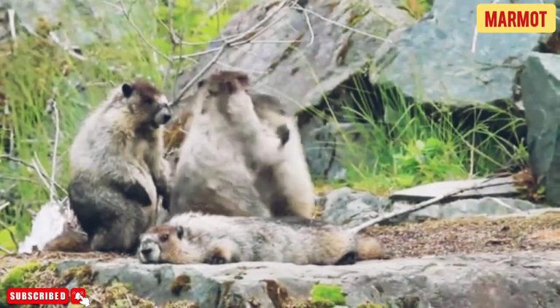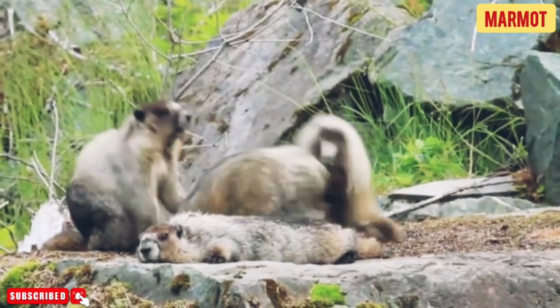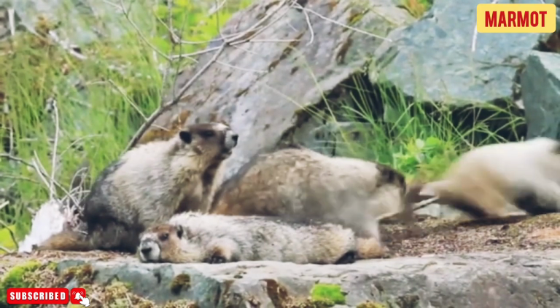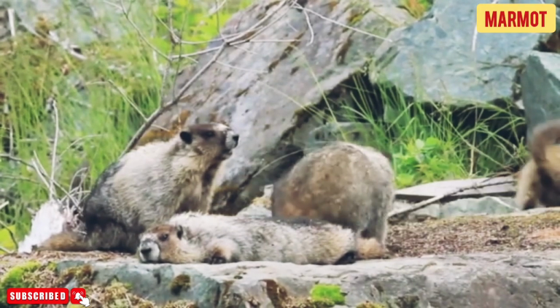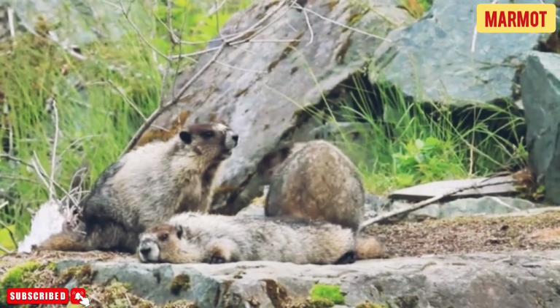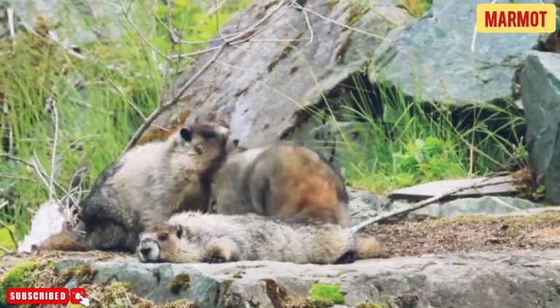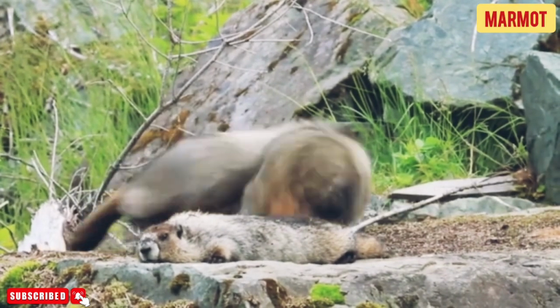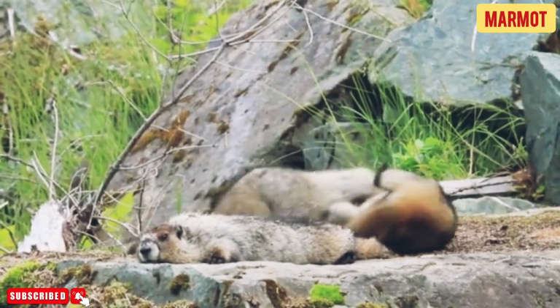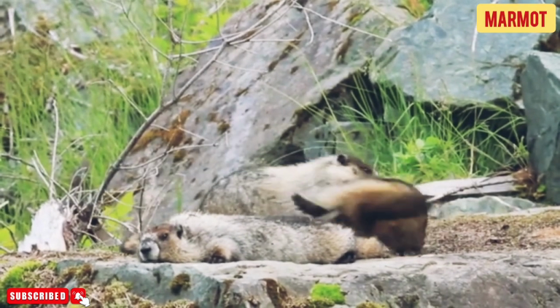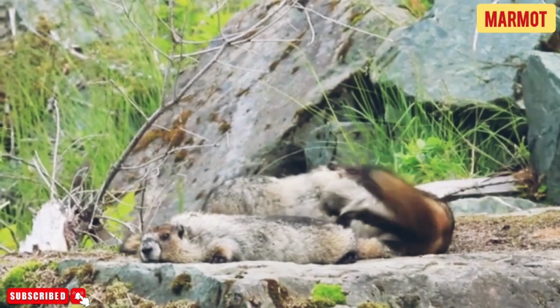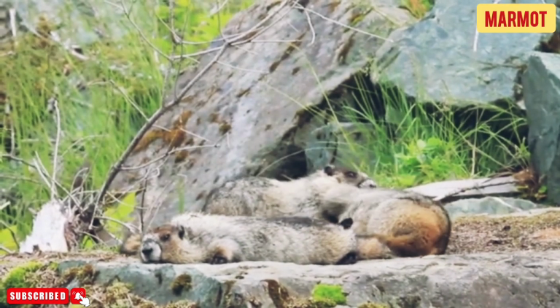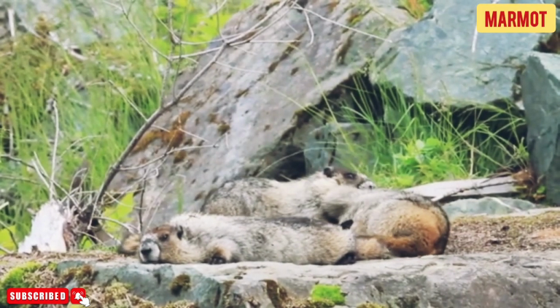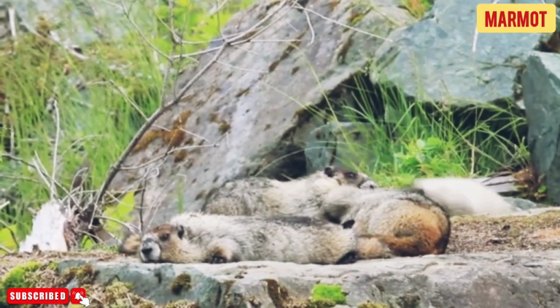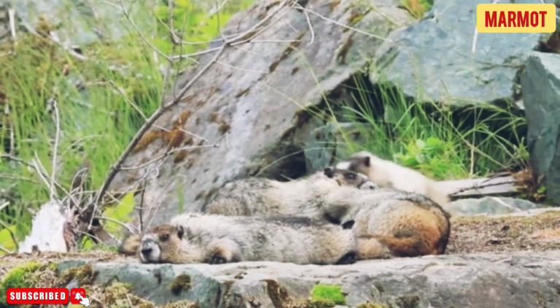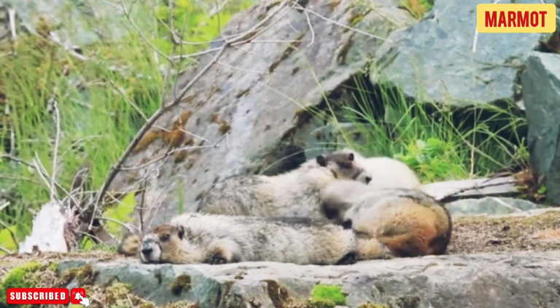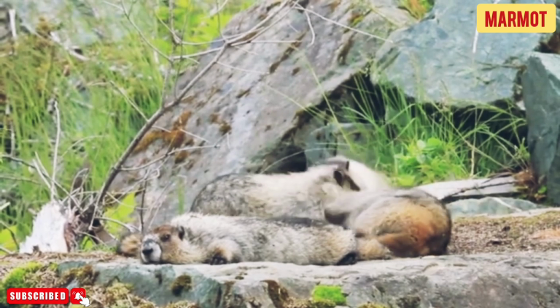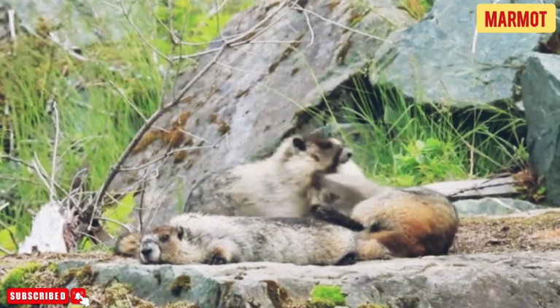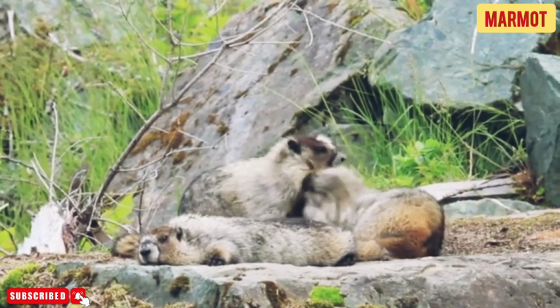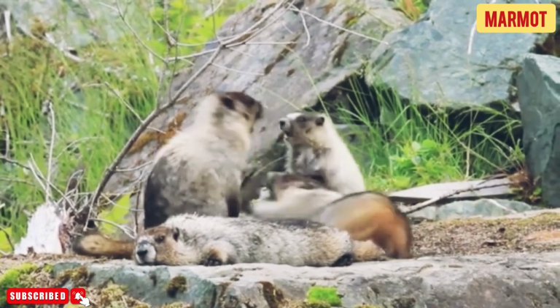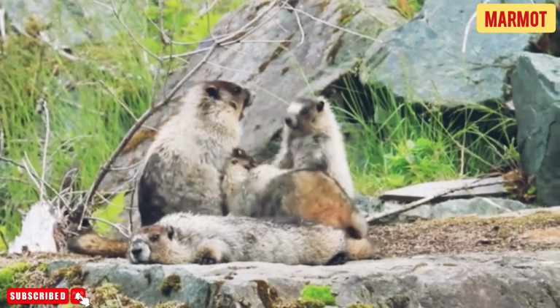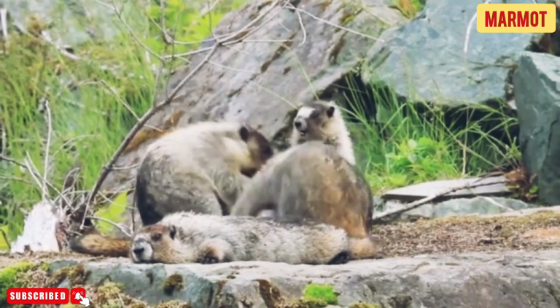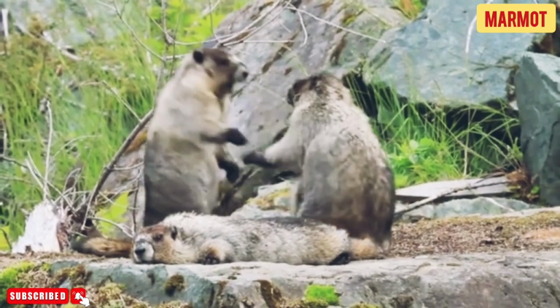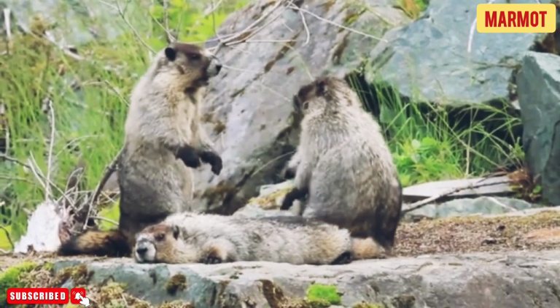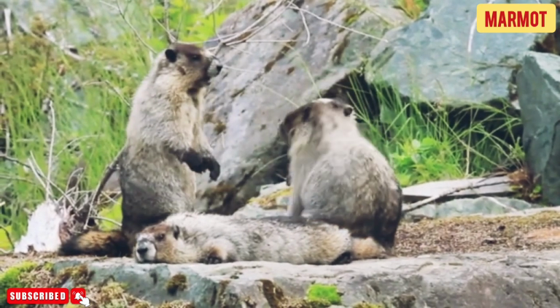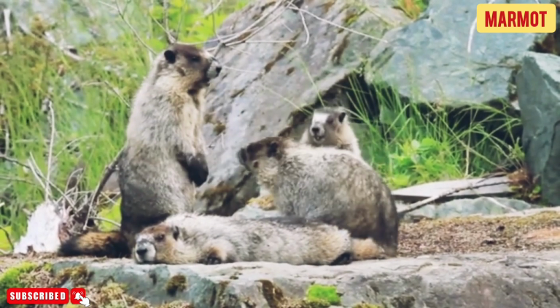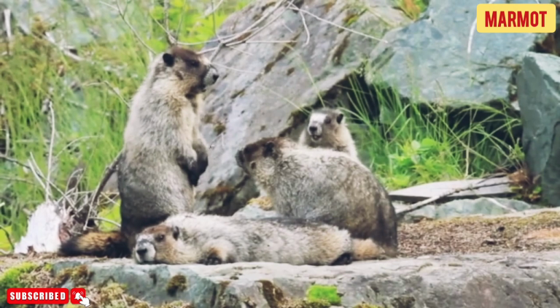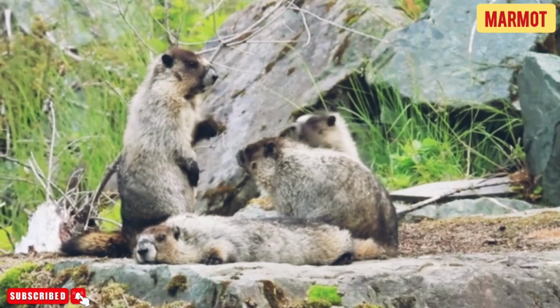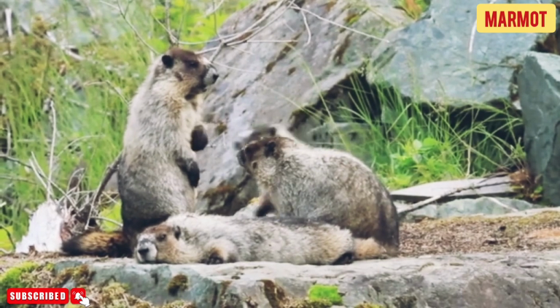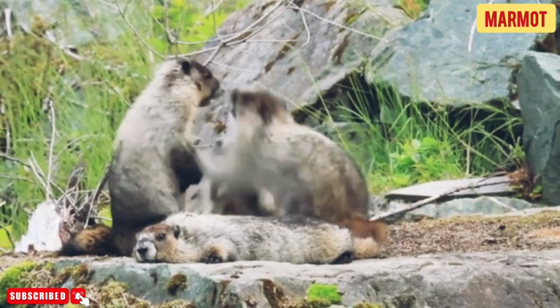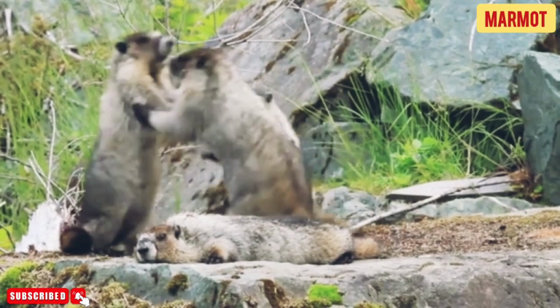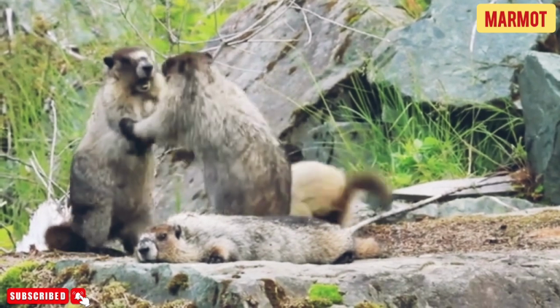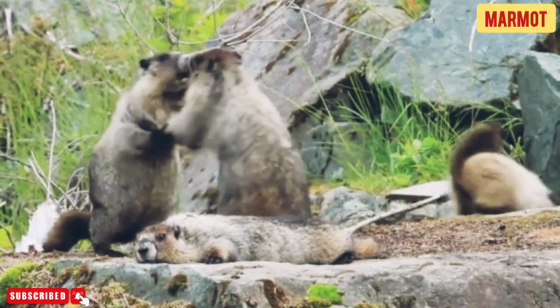A marmot is a rodent of medium size with brown fur on its head and back as well as yellow fur on its belly. This animal is a herbivore, eating nuts, leaves, seeds, flowers, grass, and grains.